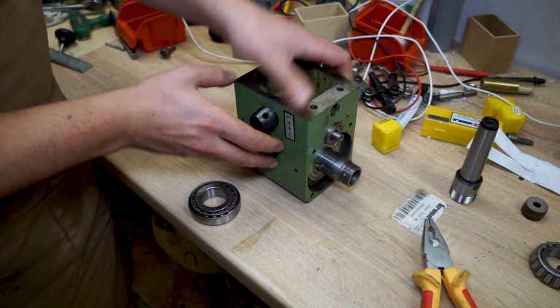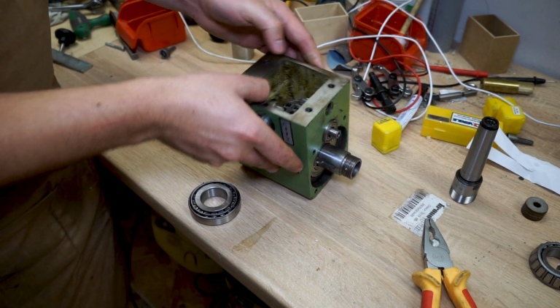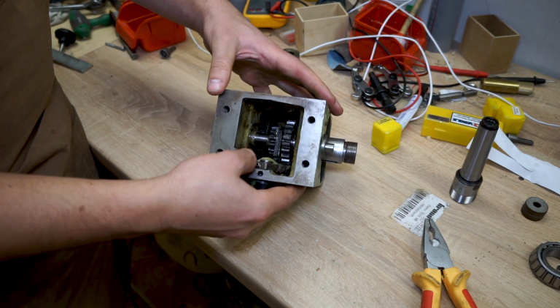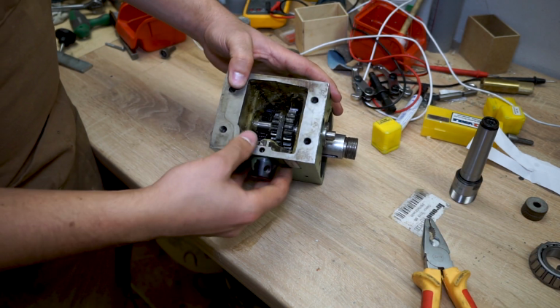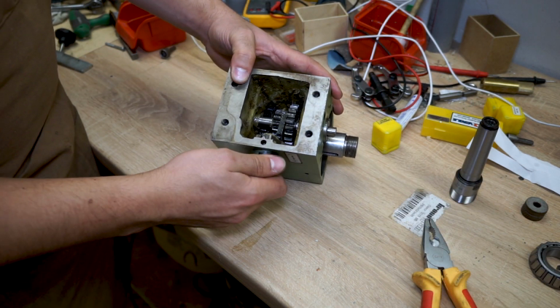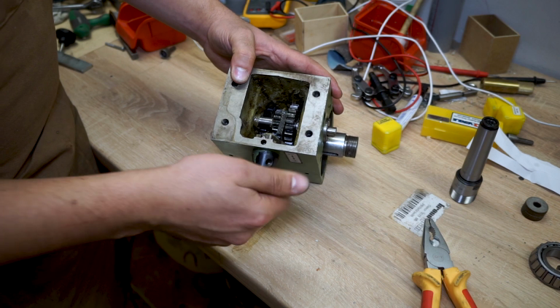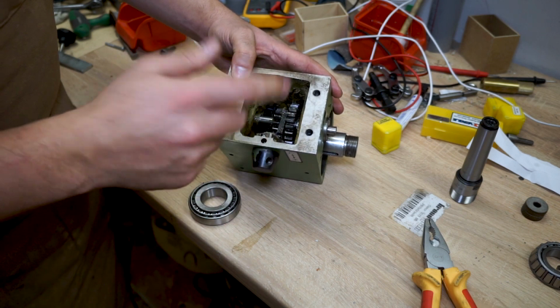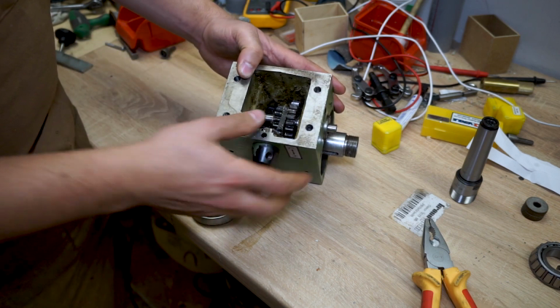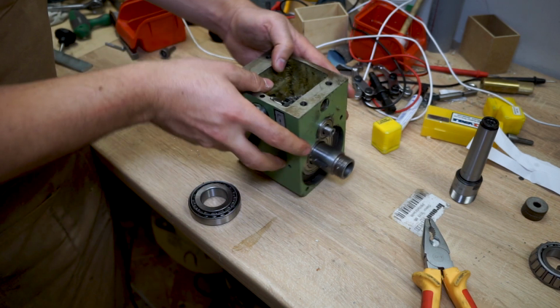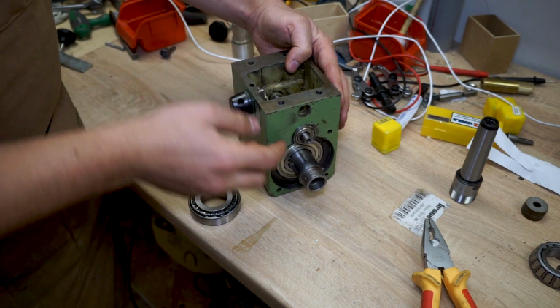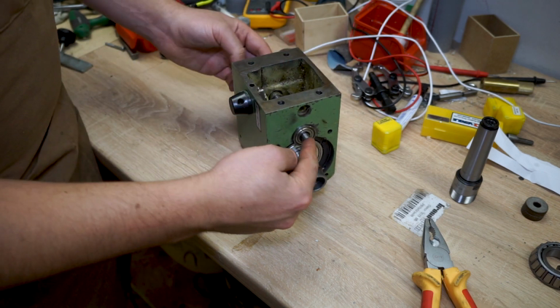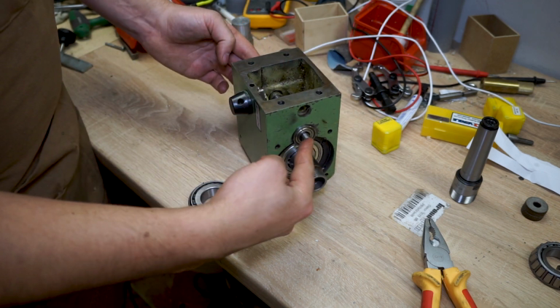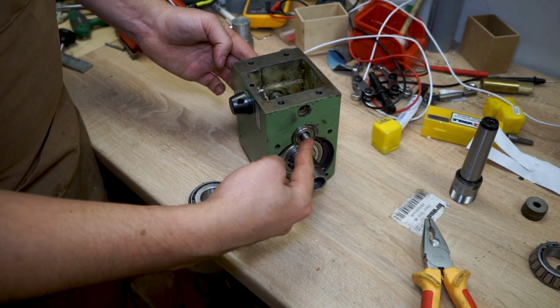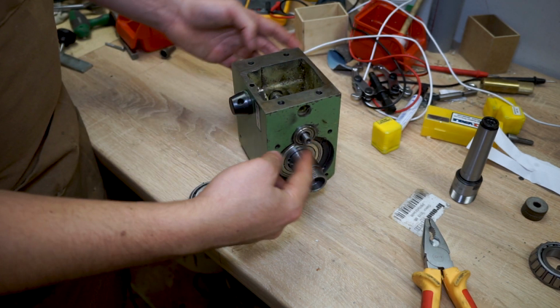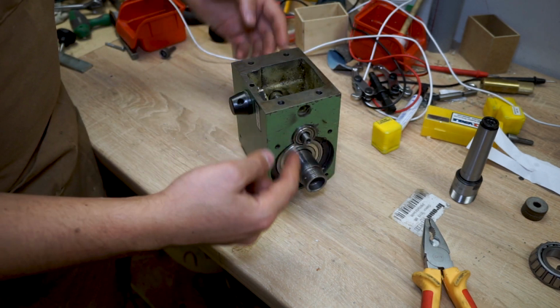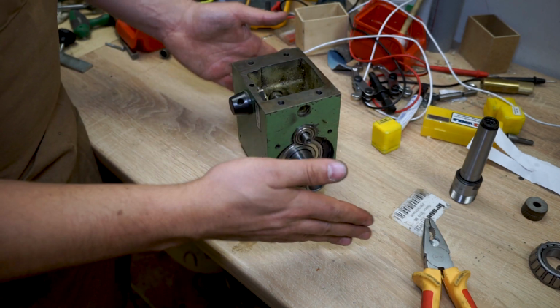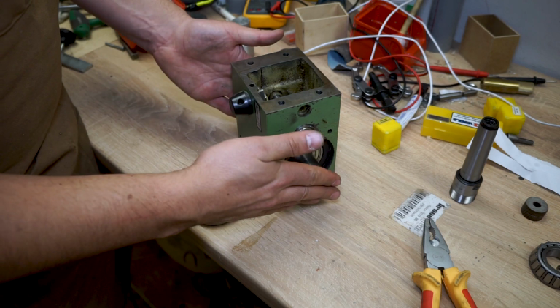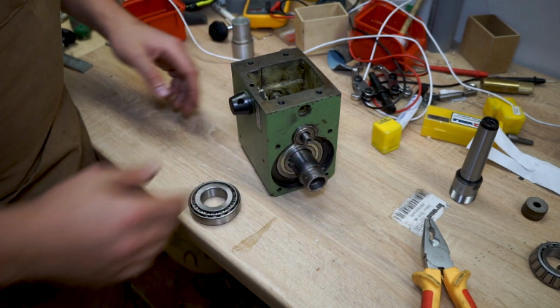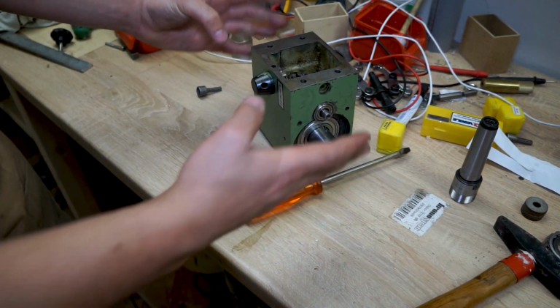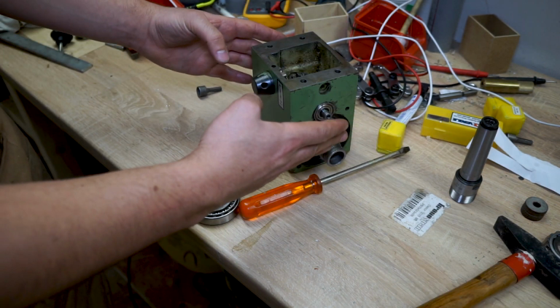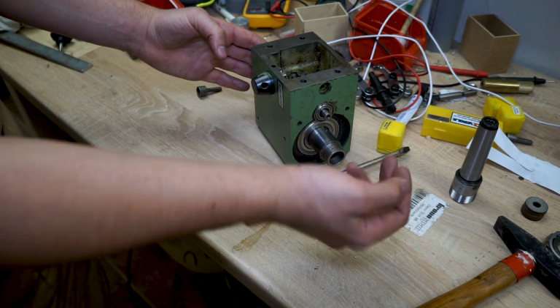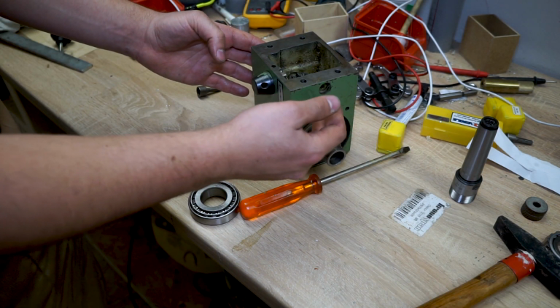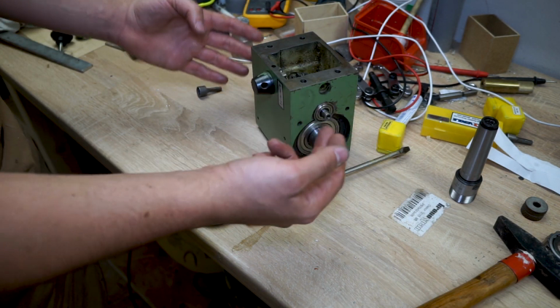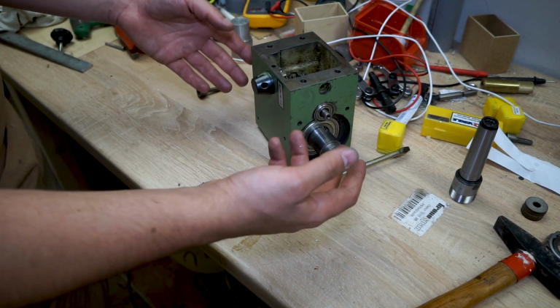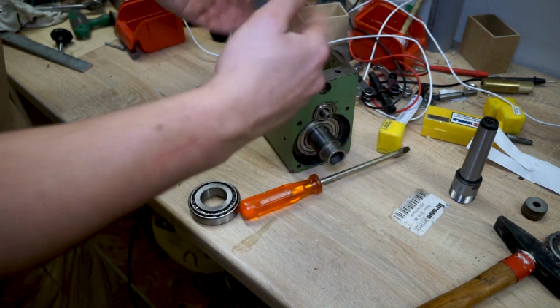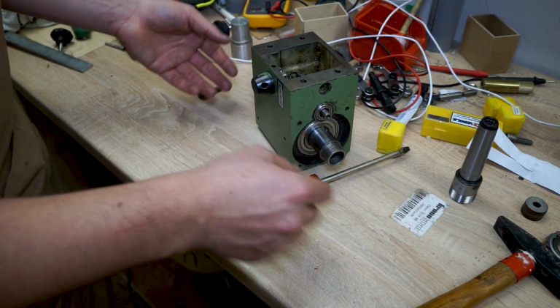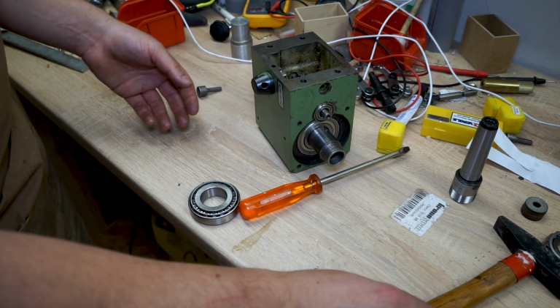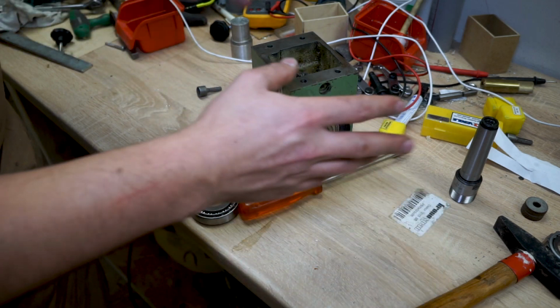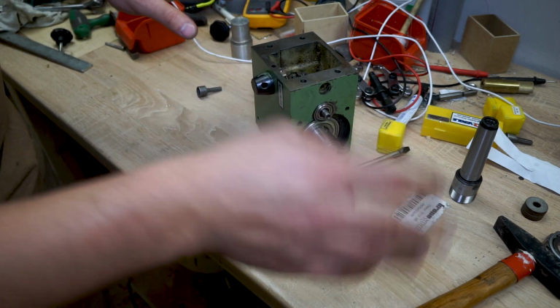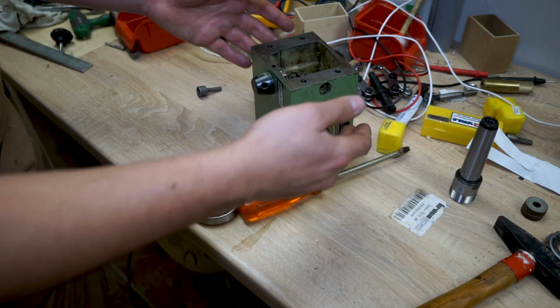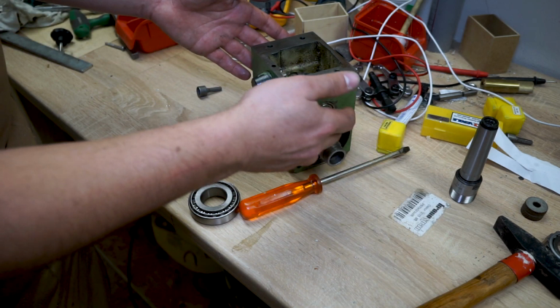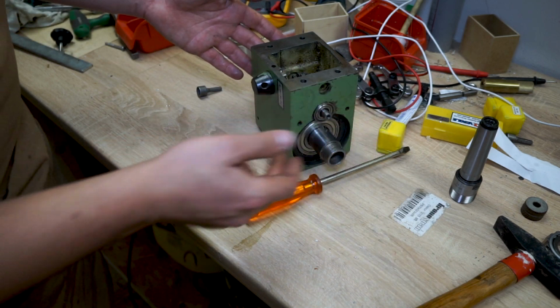And in here is the gear train. What I have to do now is to take off this axis to then be able to take out the spindle. Ideally you would press this out but I'm going to put it in the vise and tap it out with a hammer and some aluminum on top.